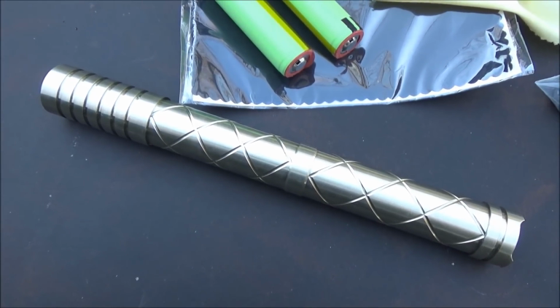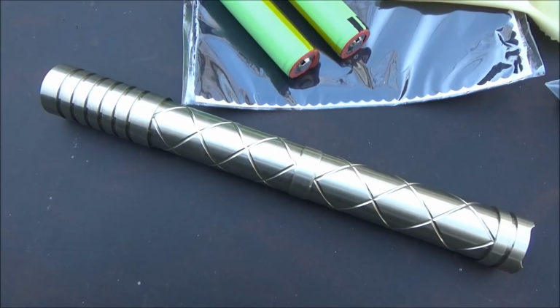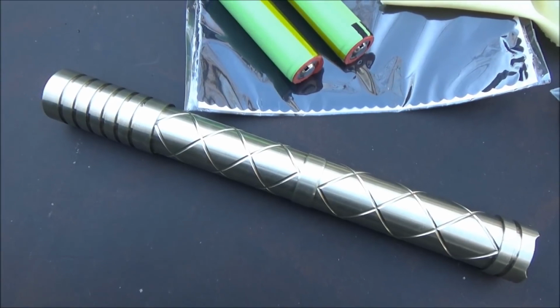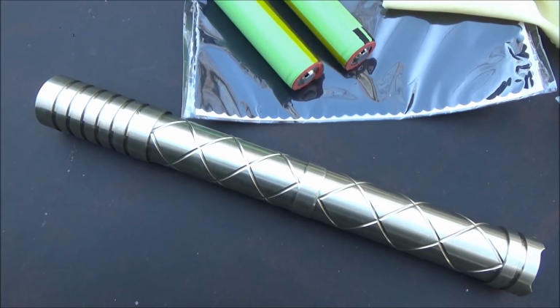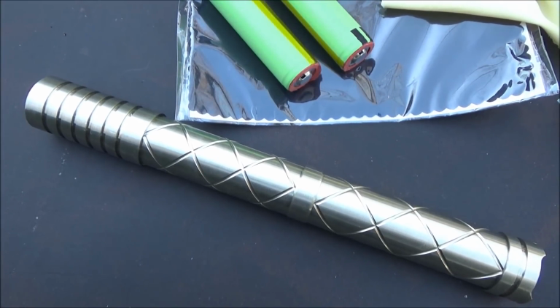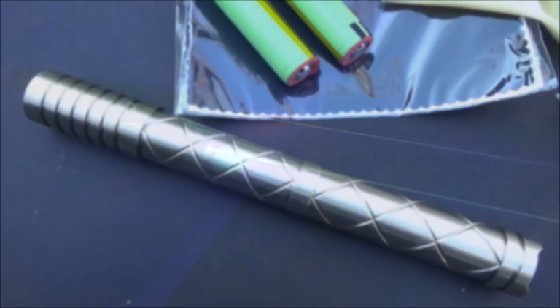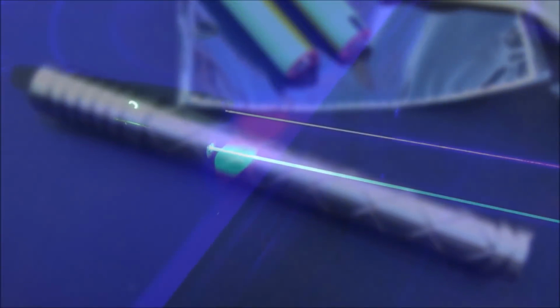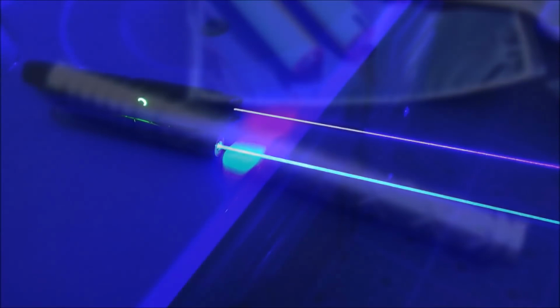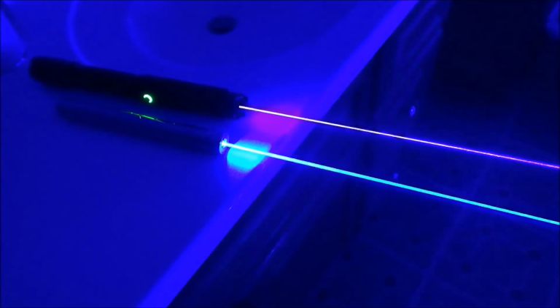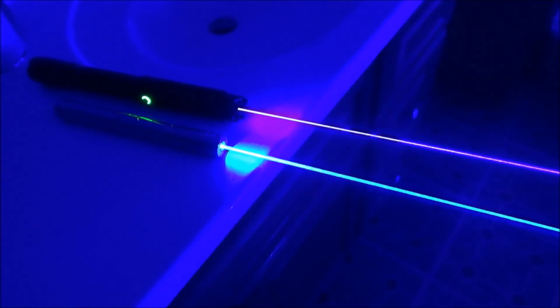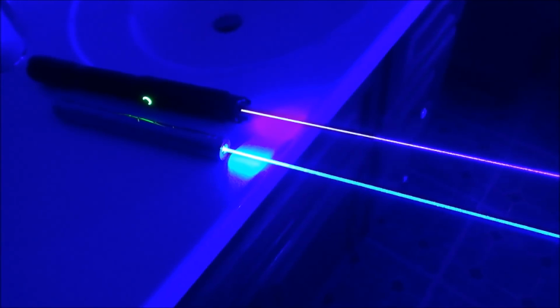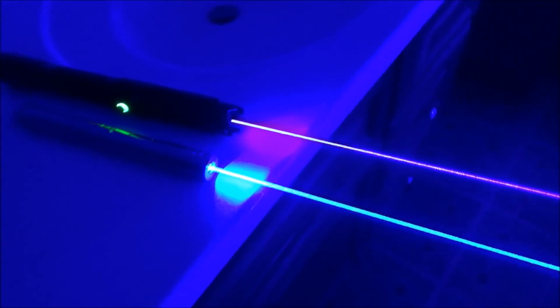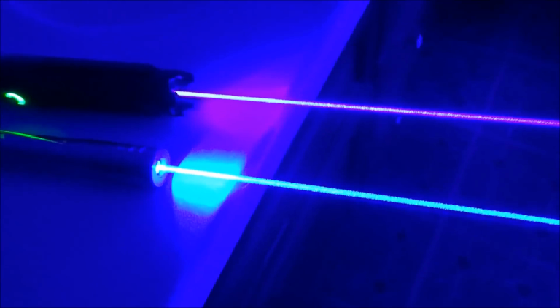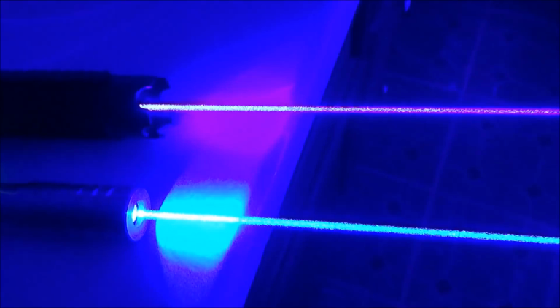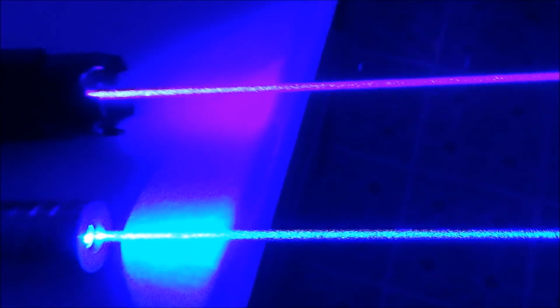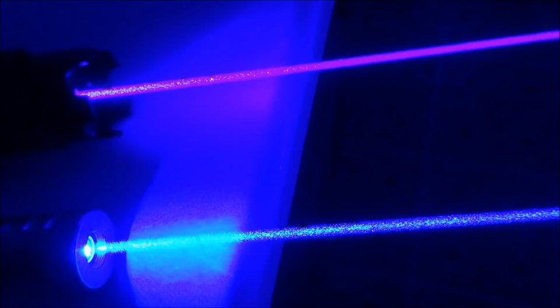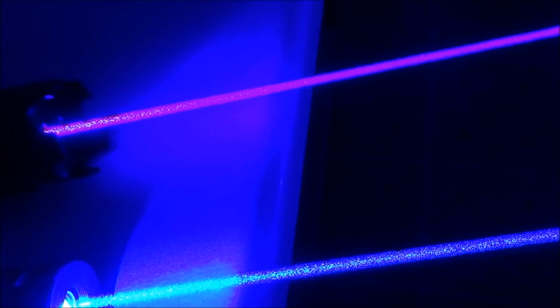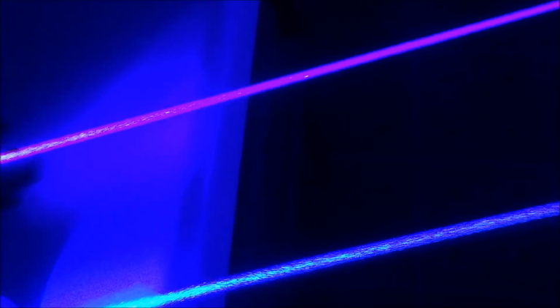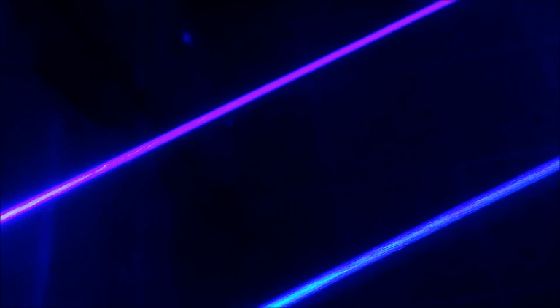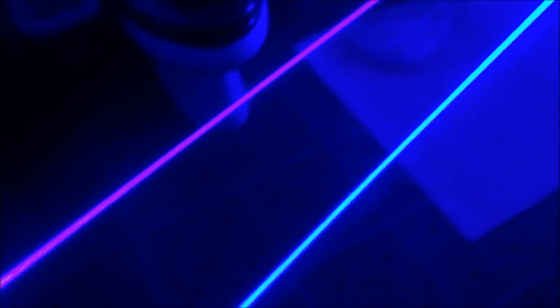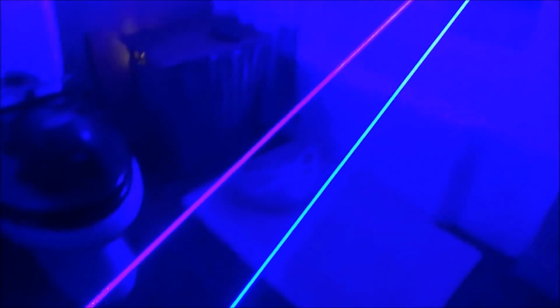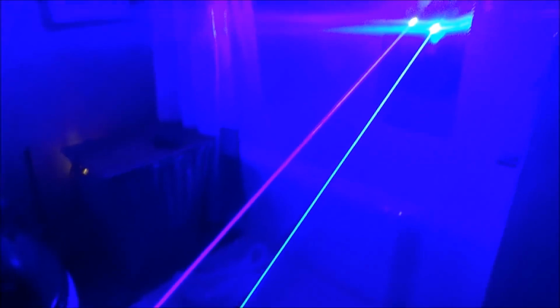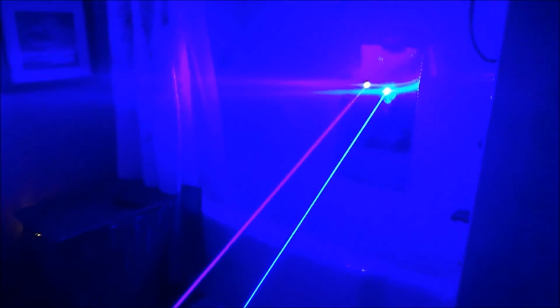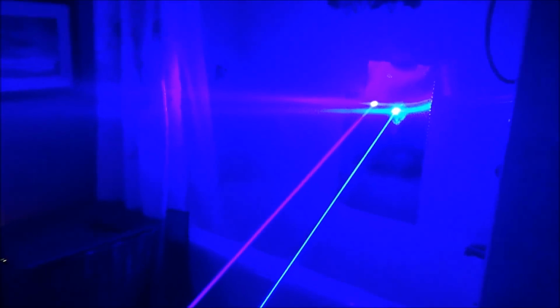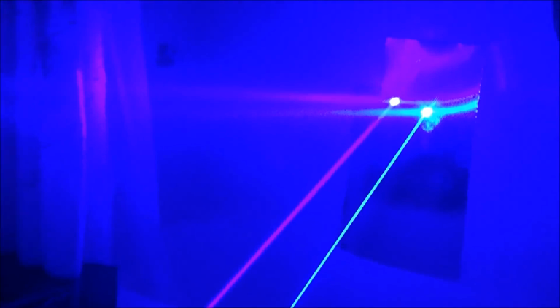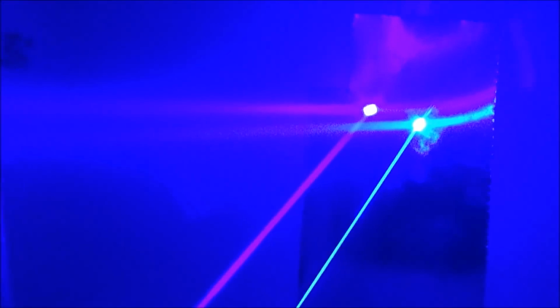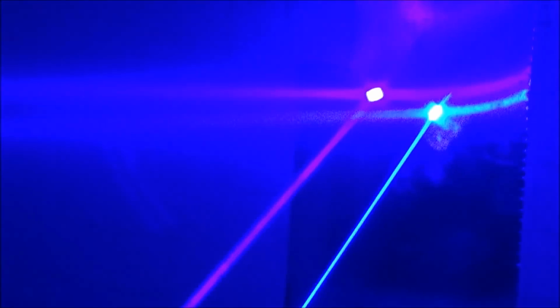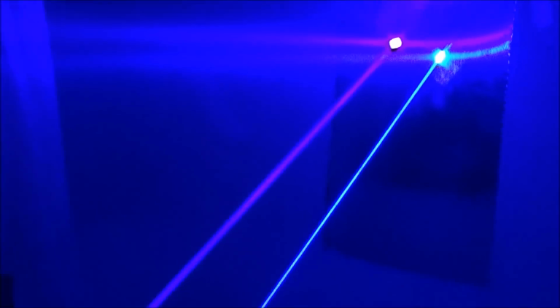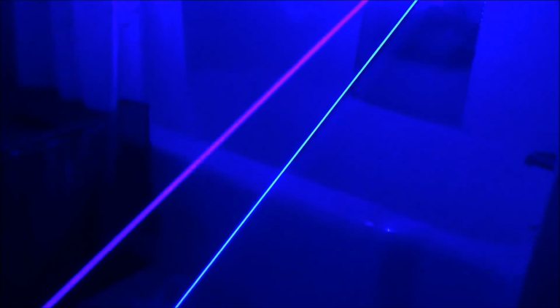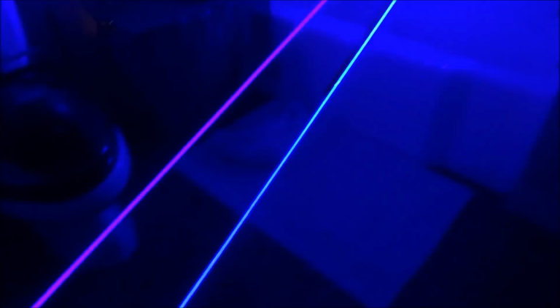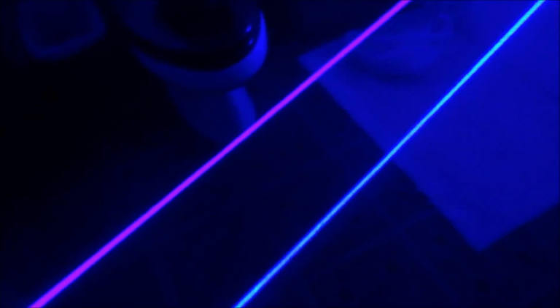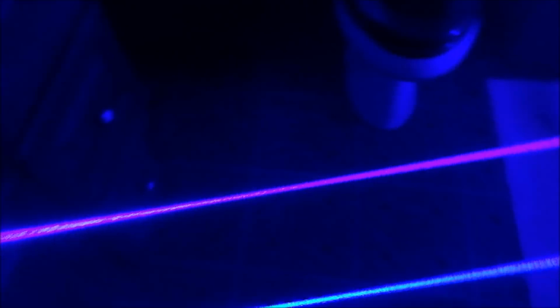I'll put a link down below to this Silver Series laser. If you guys have any questions, leave them in the comments below. If you're new to my channel, hit that subscribe button for lots of awesome laser videos just like this. And as always, thank you for watching from XM360.